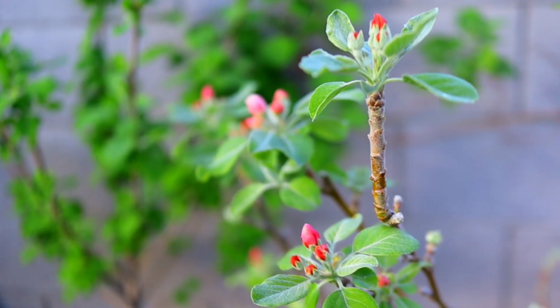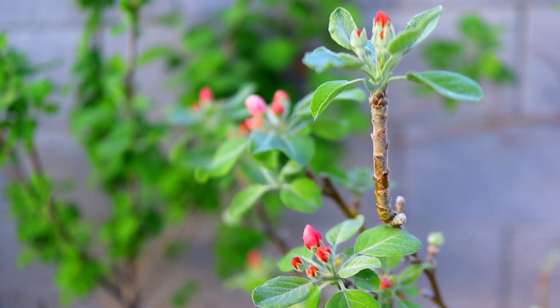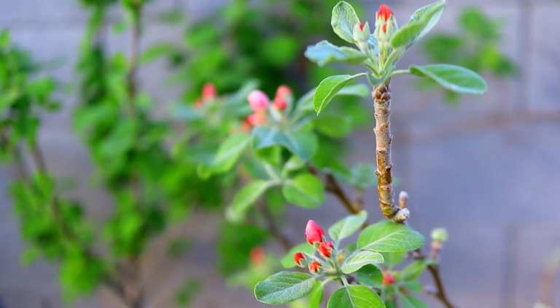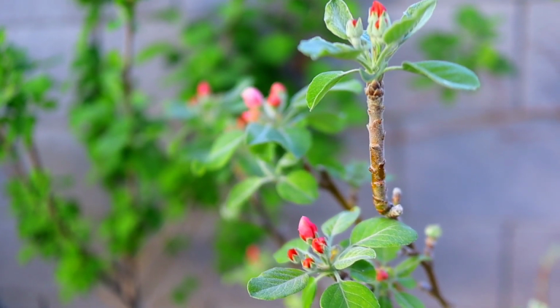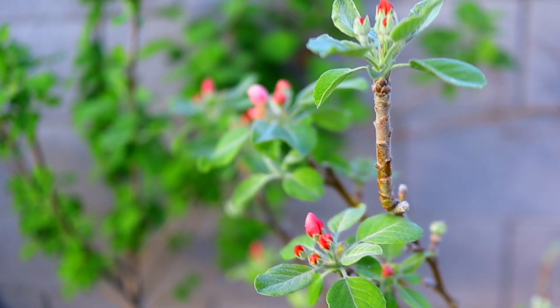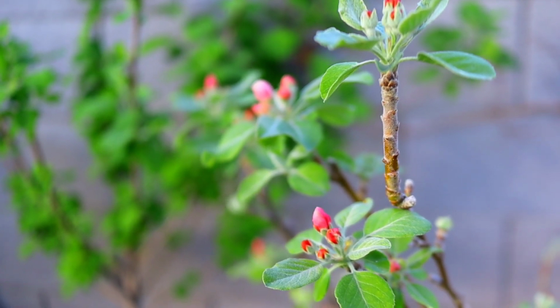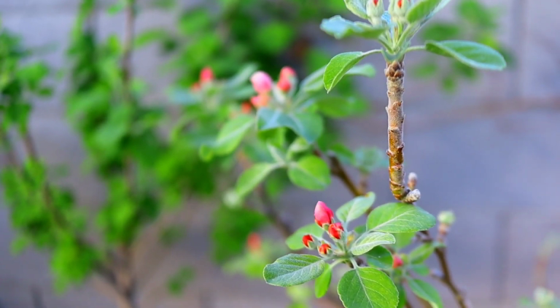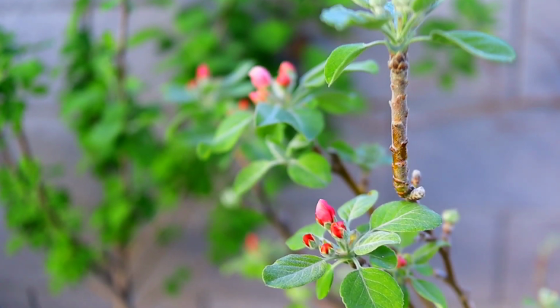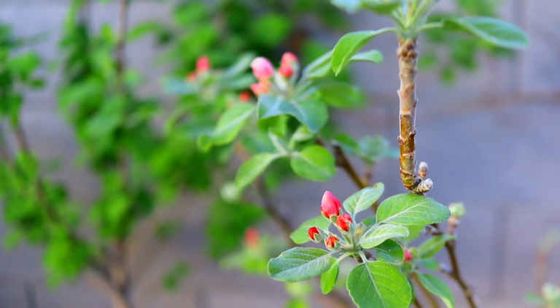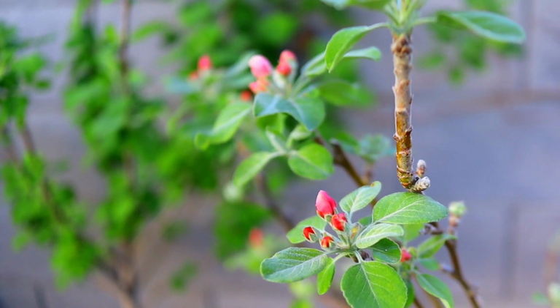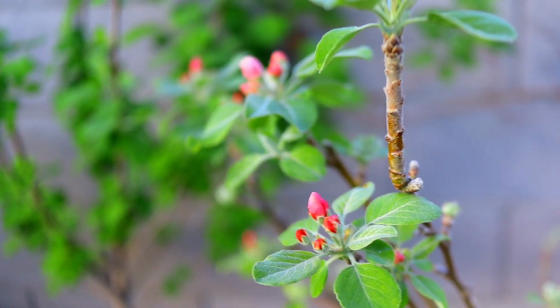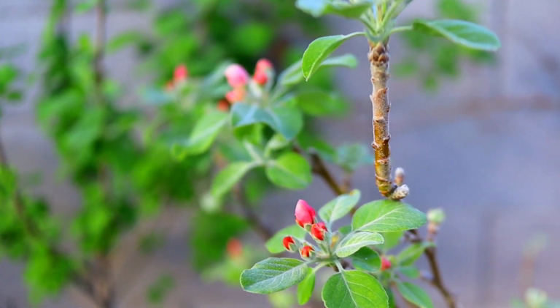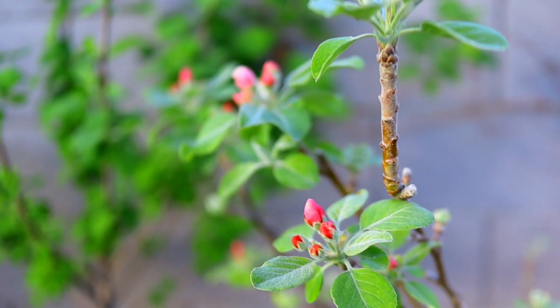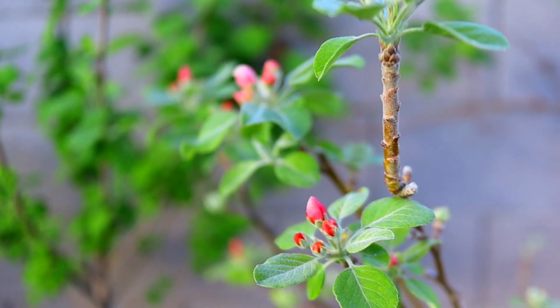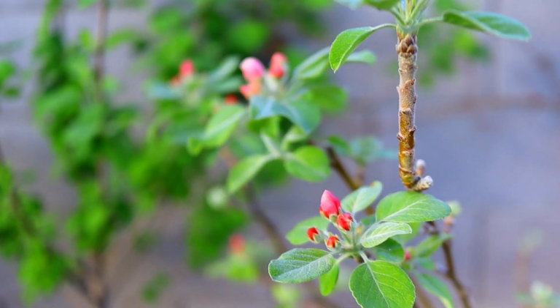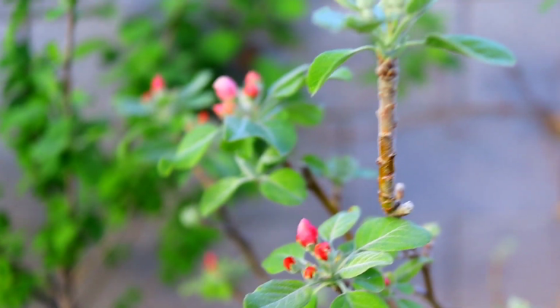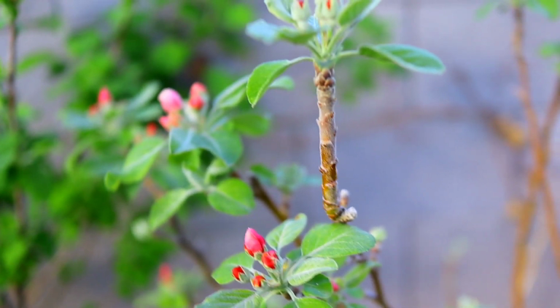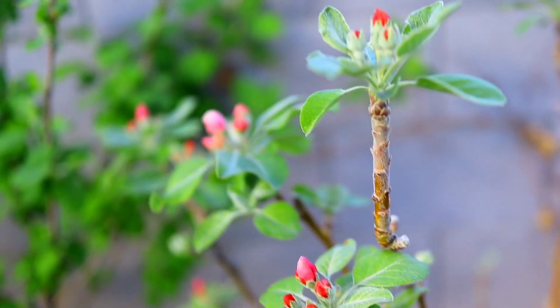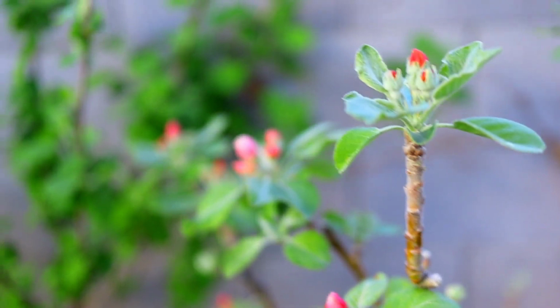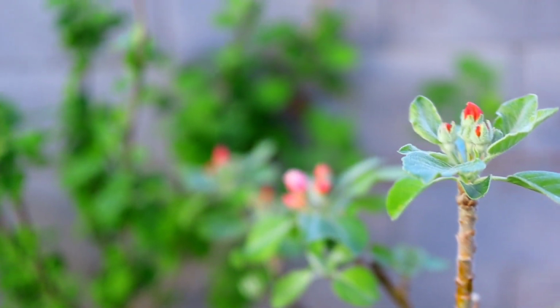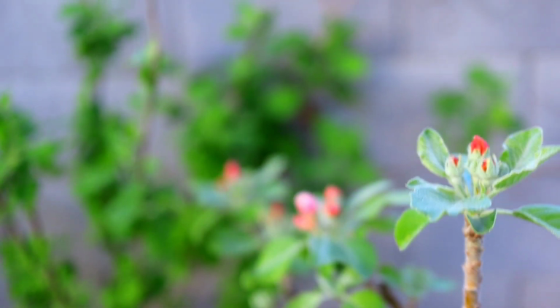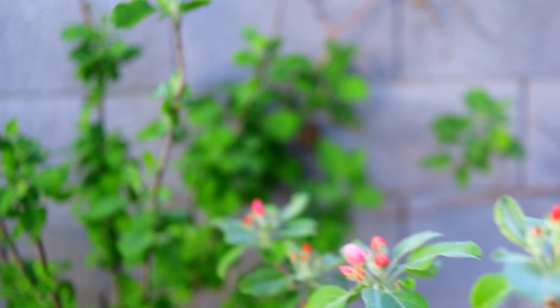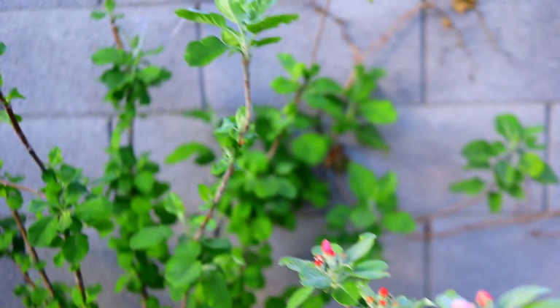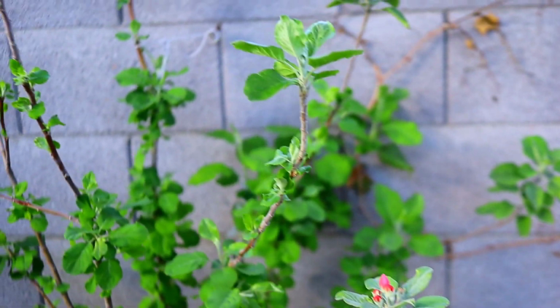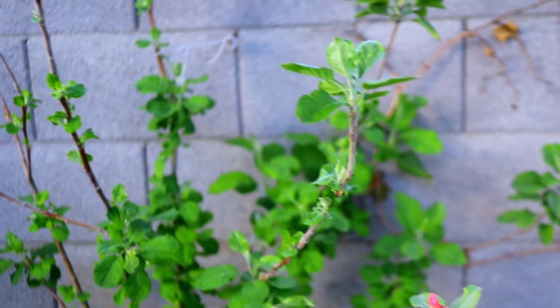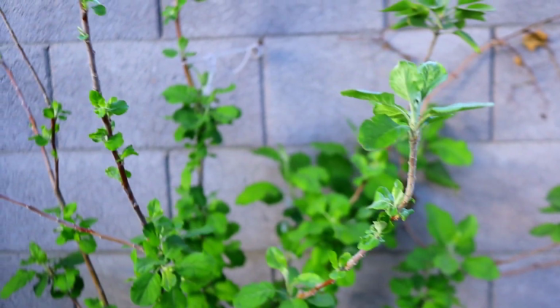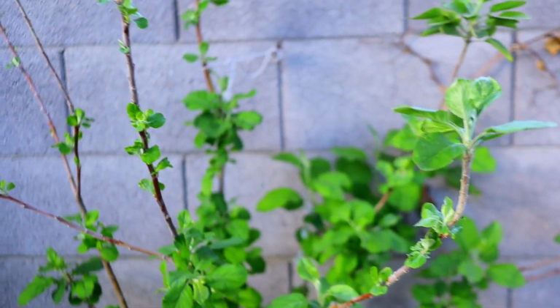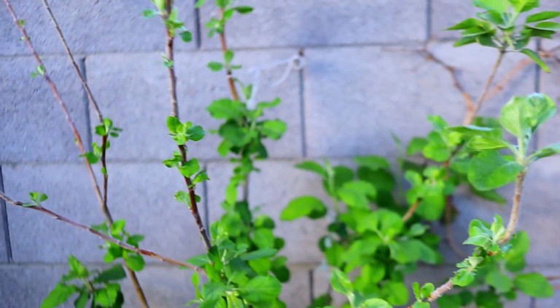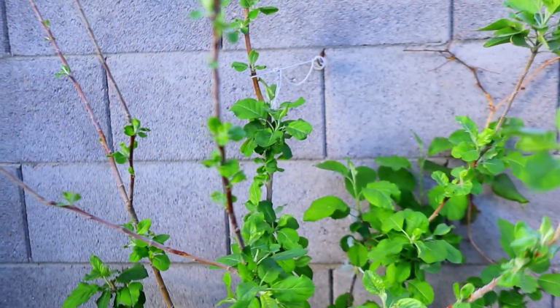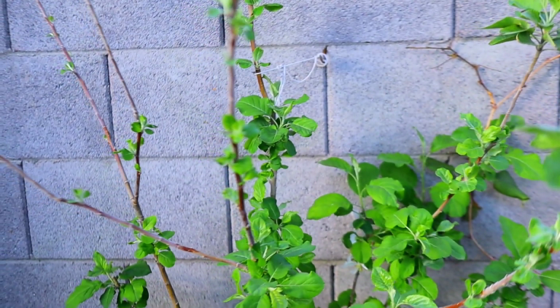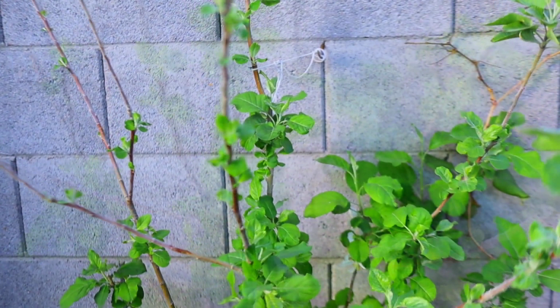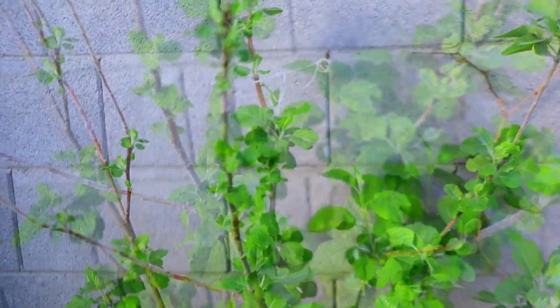Hey friends and family, and if you're just joining the channel, welcome. This is Aaron with AMZ Backyard Orchard and Vineyard, and today we are going to be talking about this beauty - our tropic sweet apple.